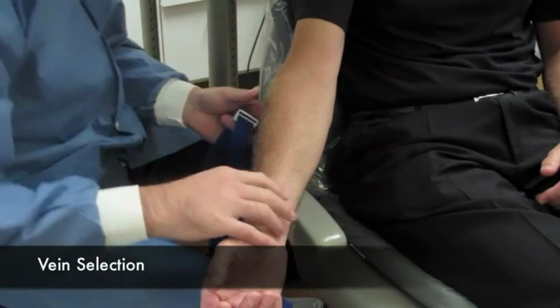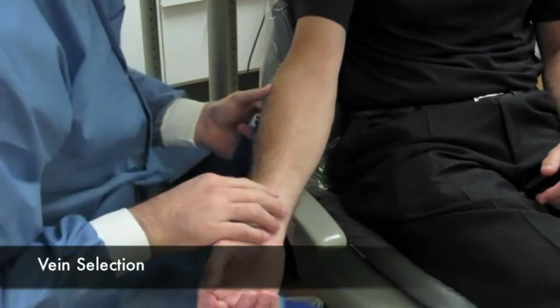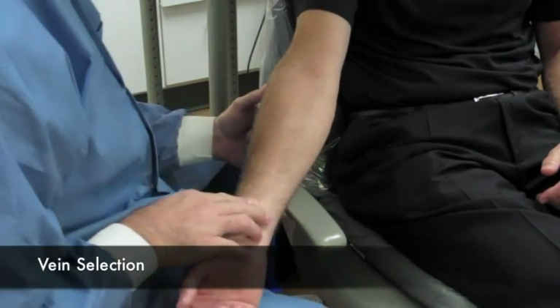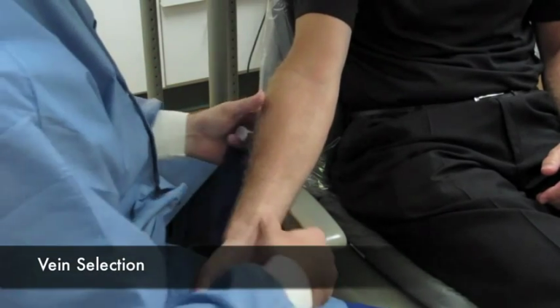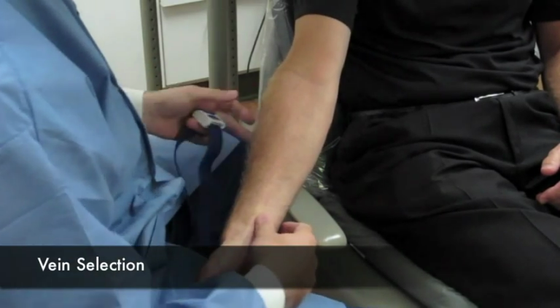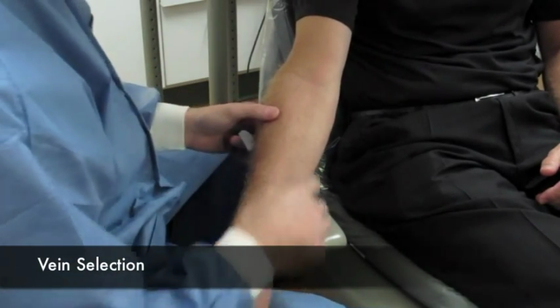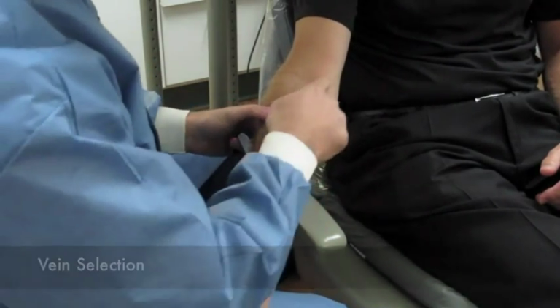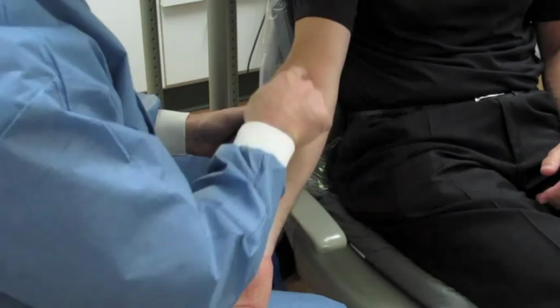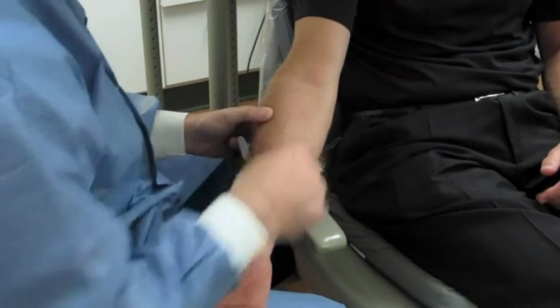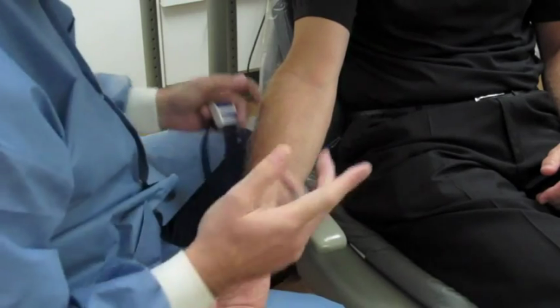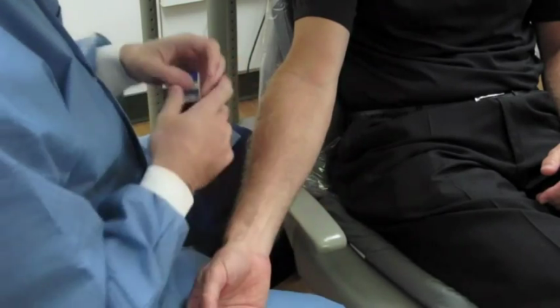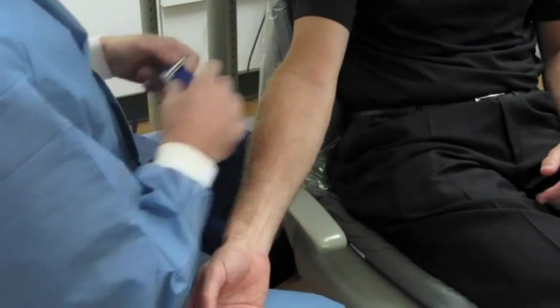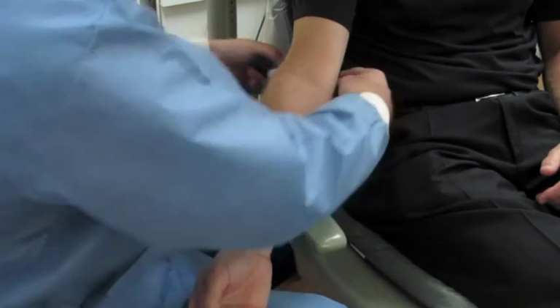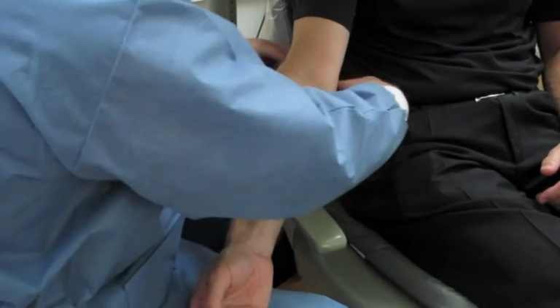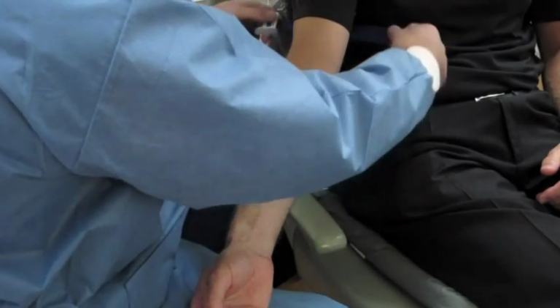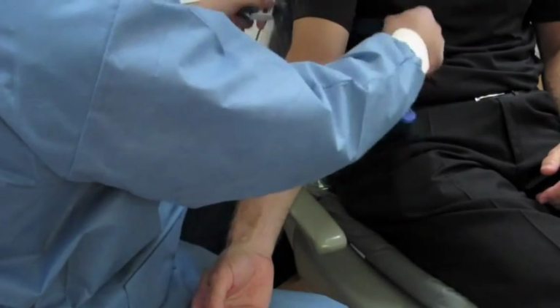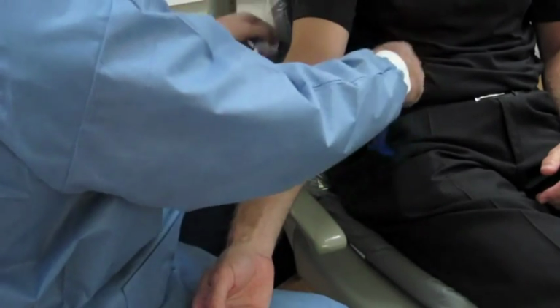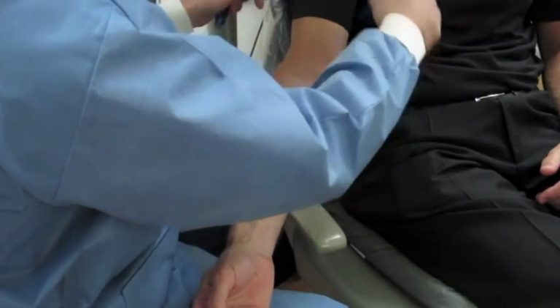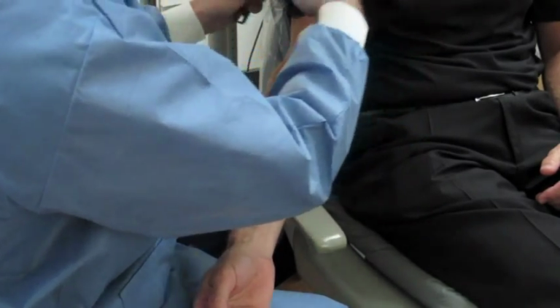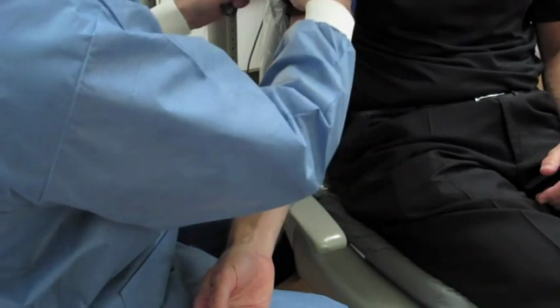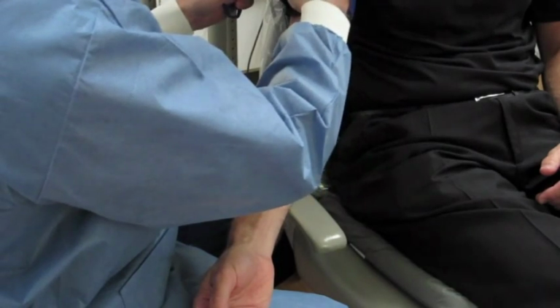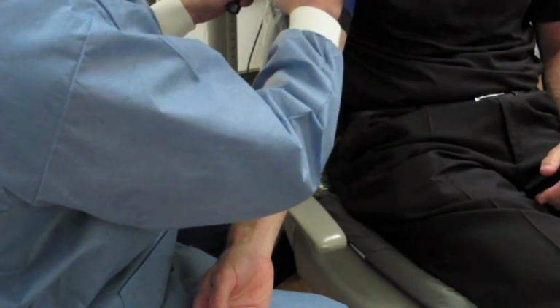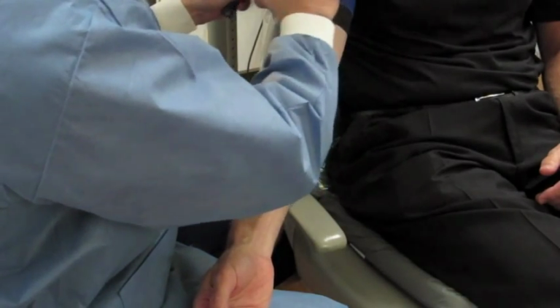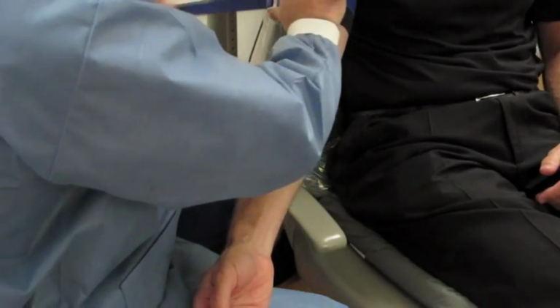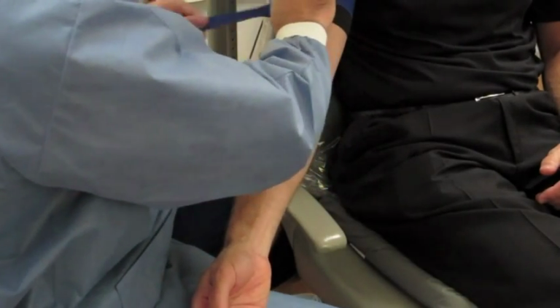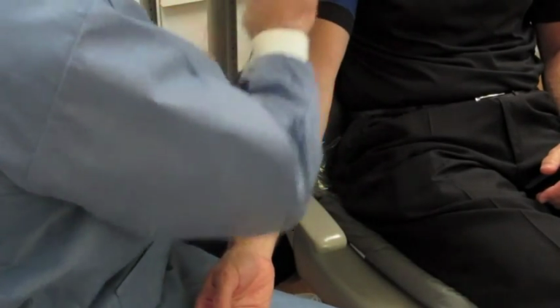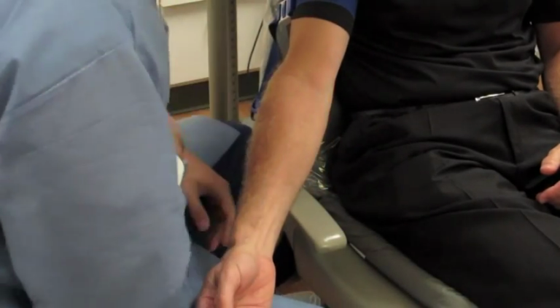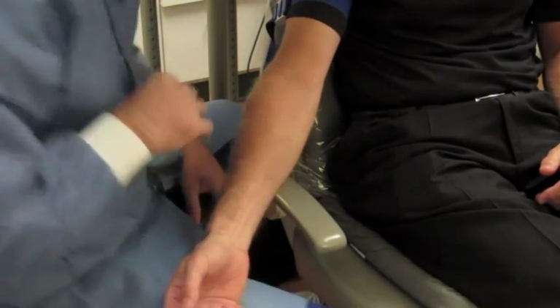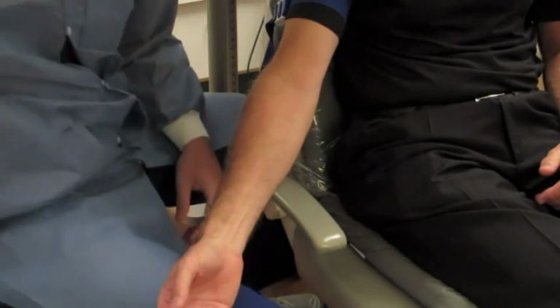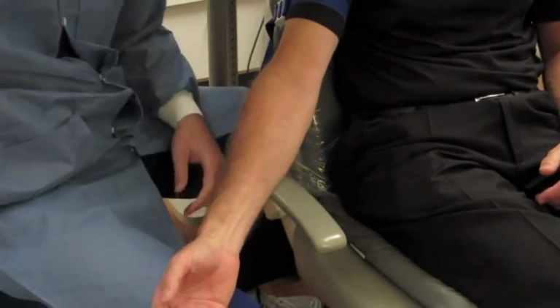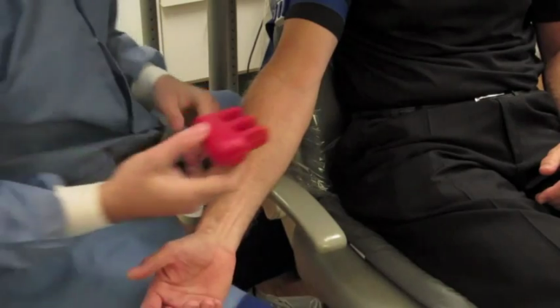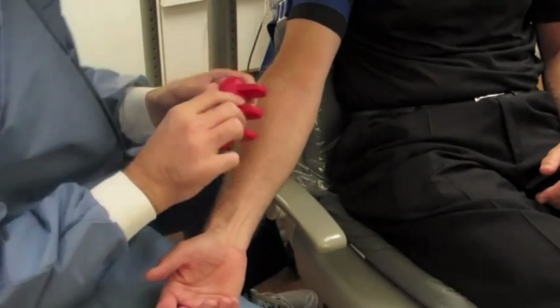The purpose of this video is to help with some of the finer points of blood draw. As we begin to look at the arm, we place the tourniquet — tight but not too tight — relative to about 40 millimeters of mercury.